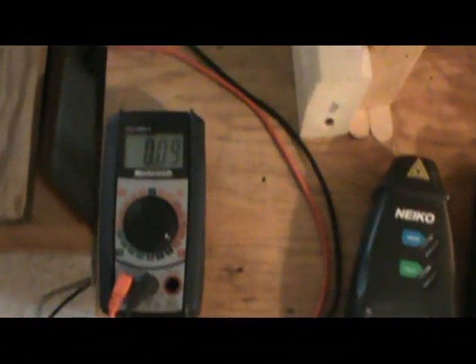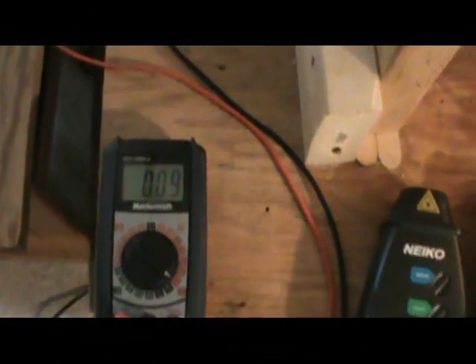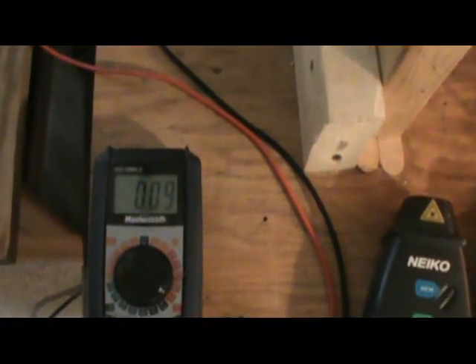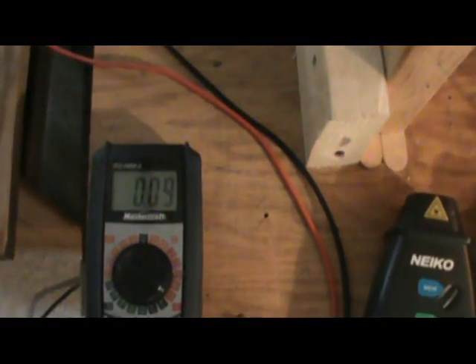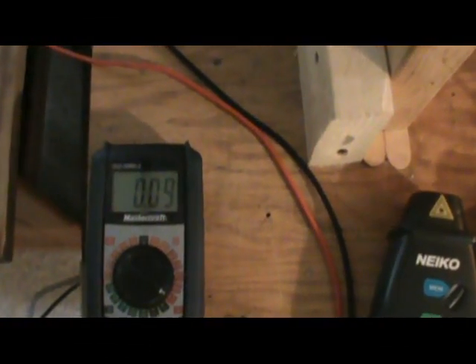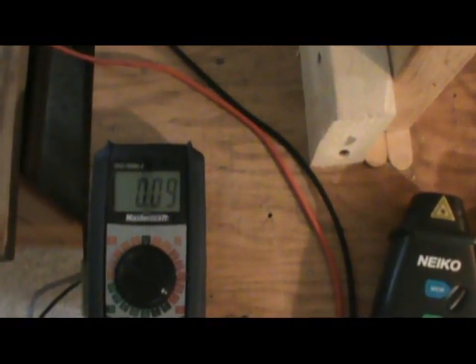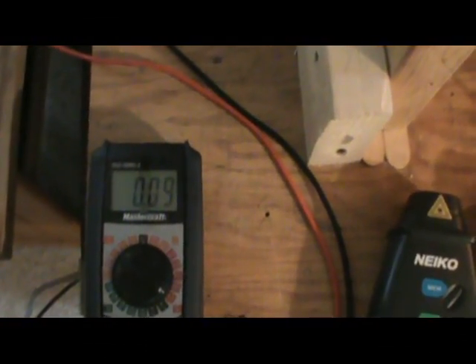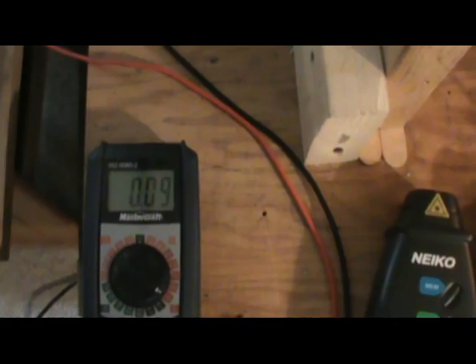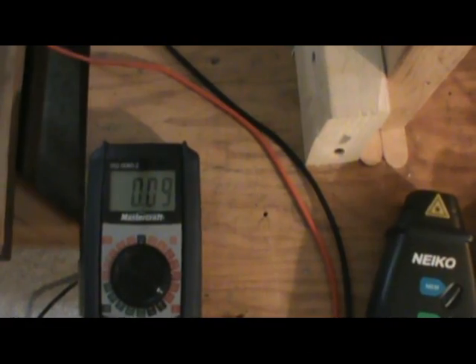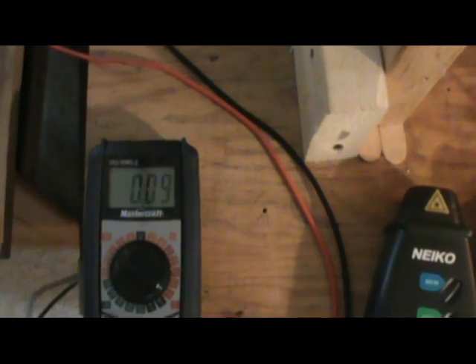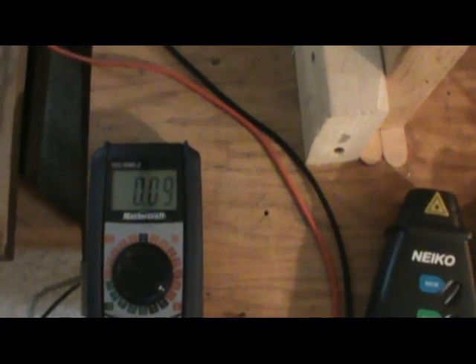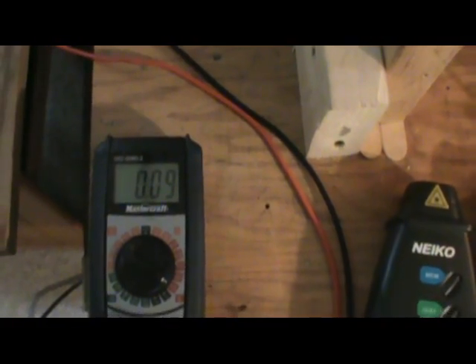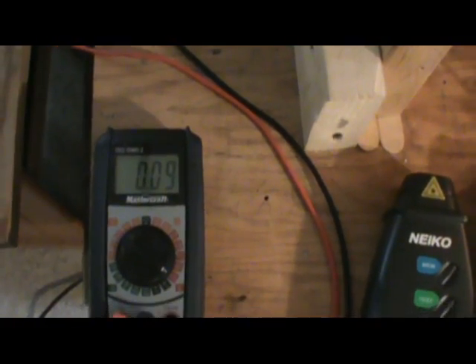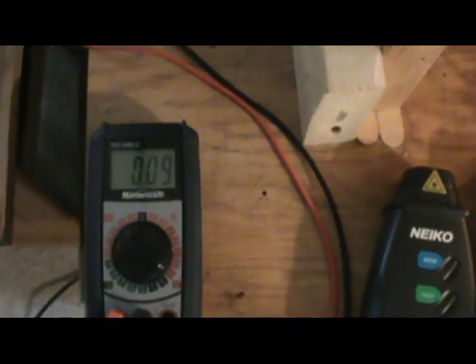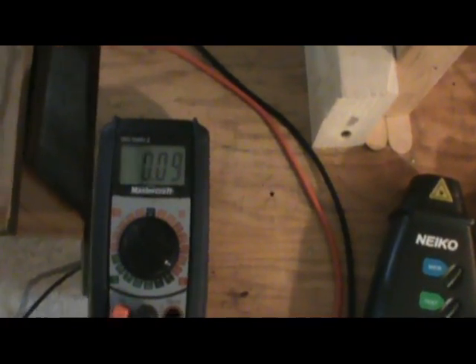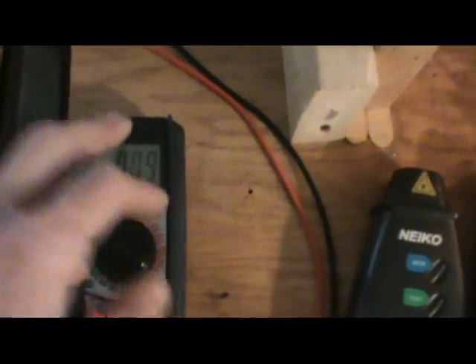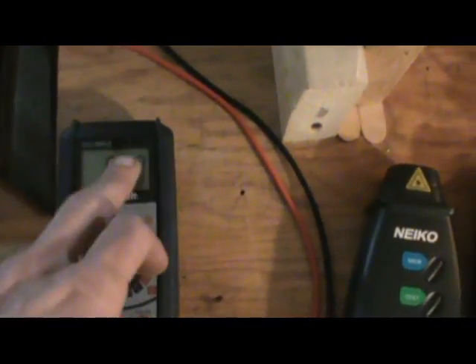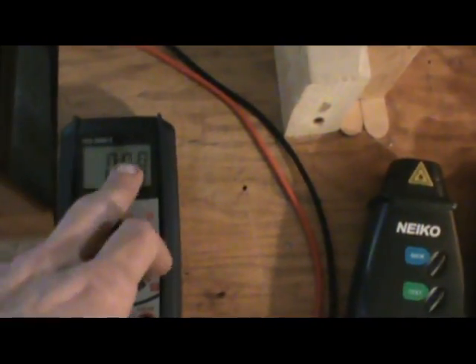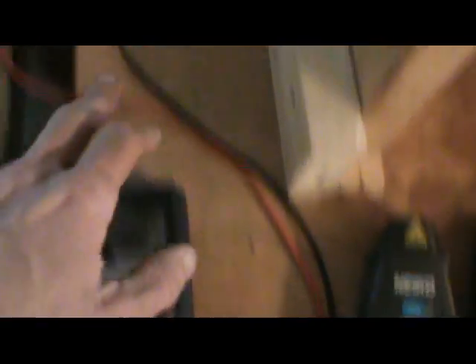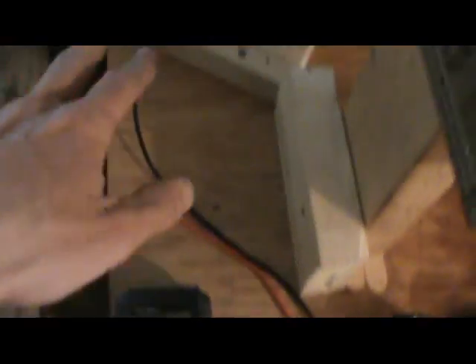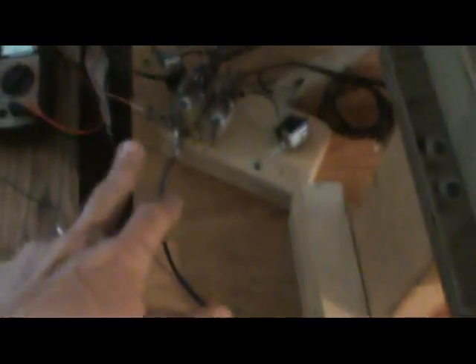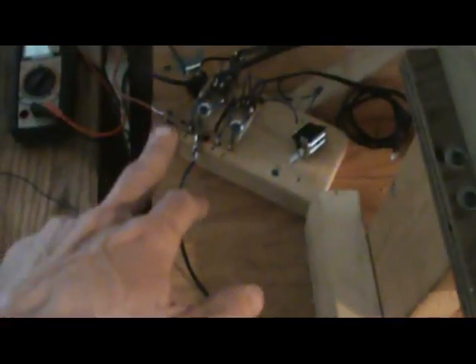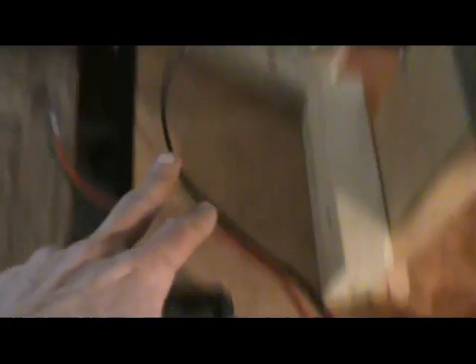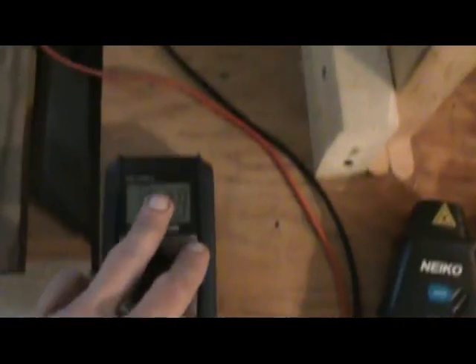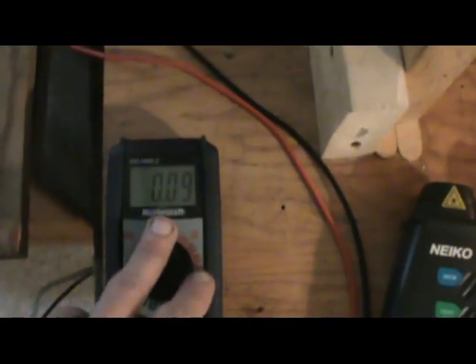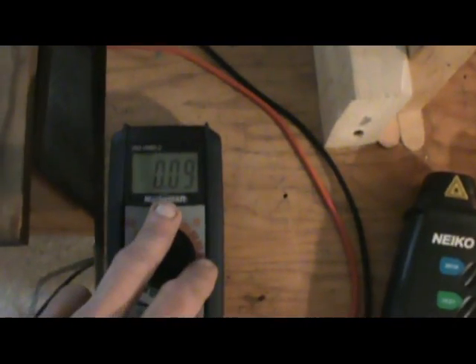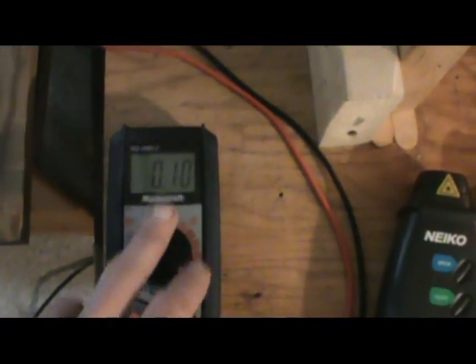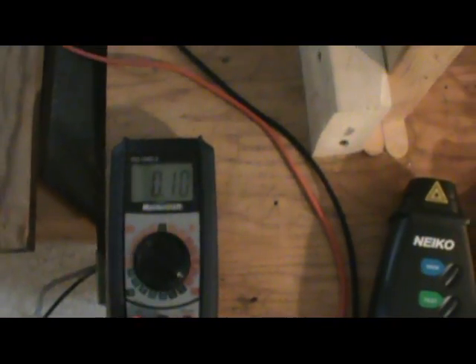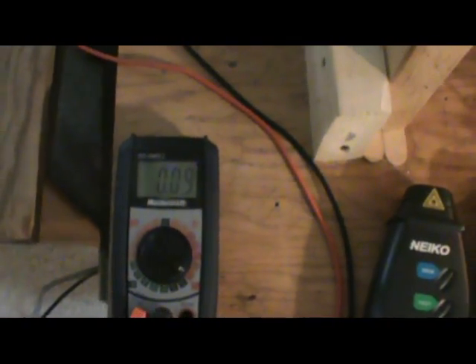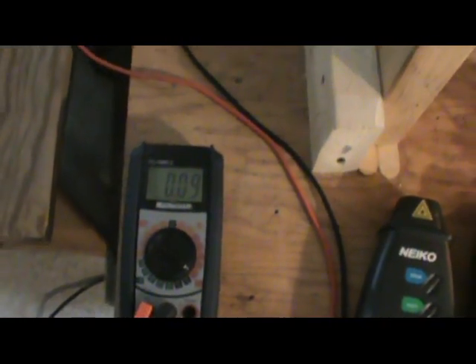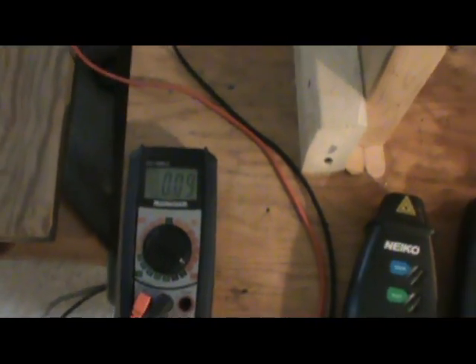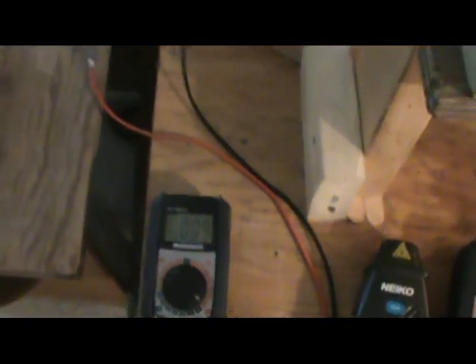Voltage — I'm going to get 0.09. If I just have the meter on the output, it'll show 0.1. Oh, there we go, peeked.